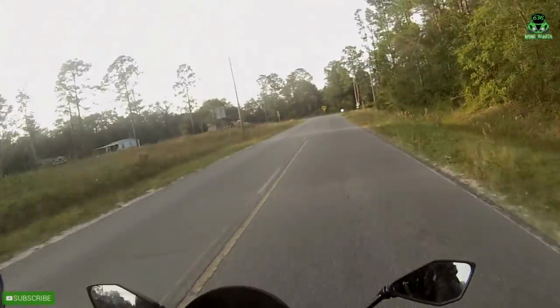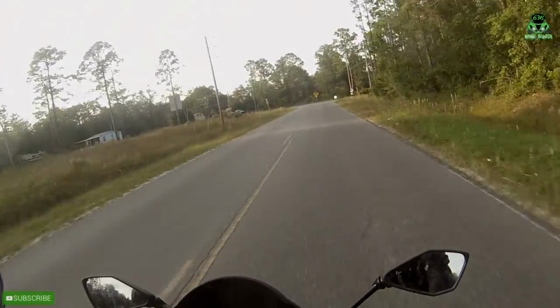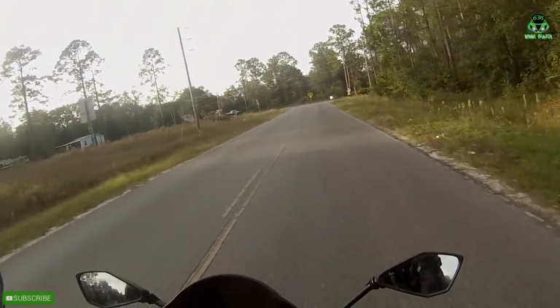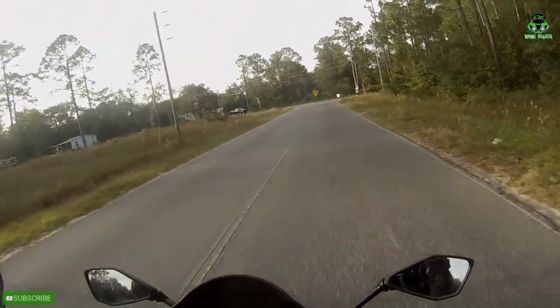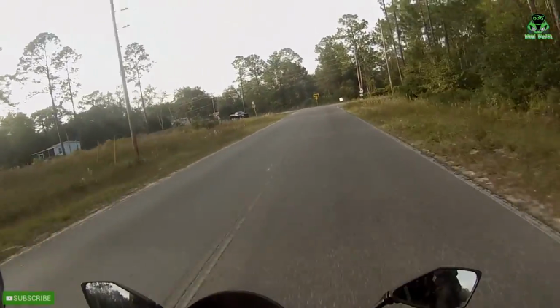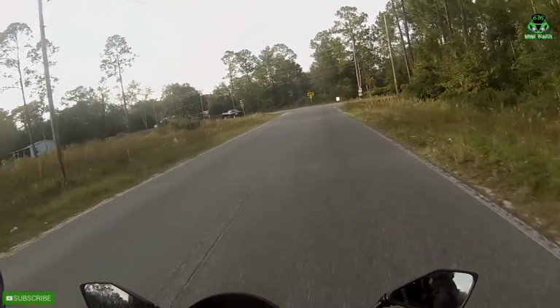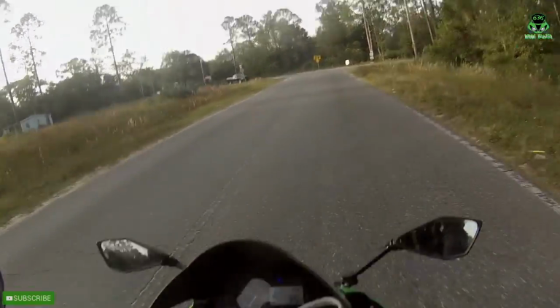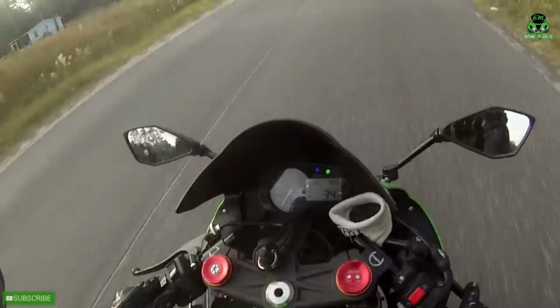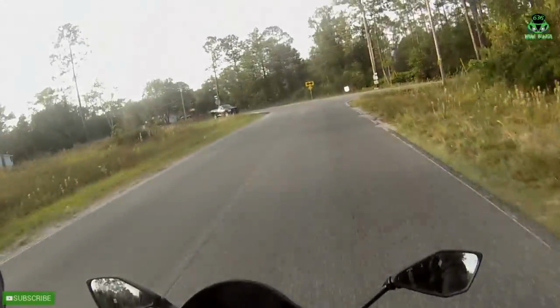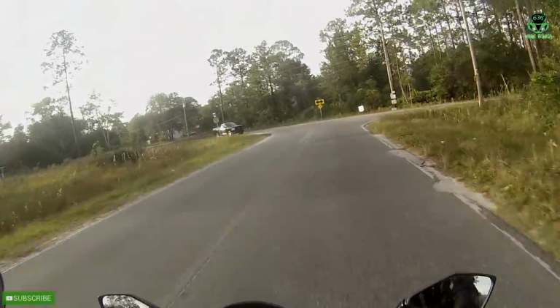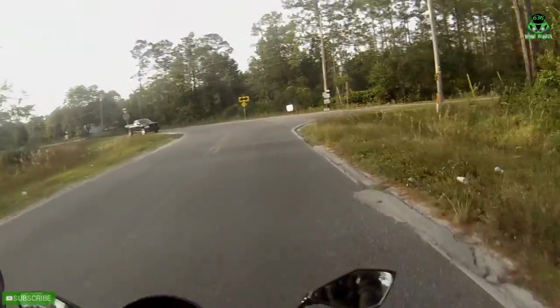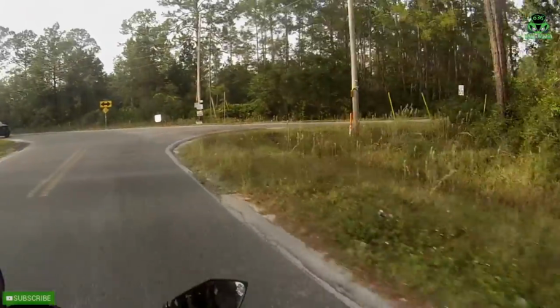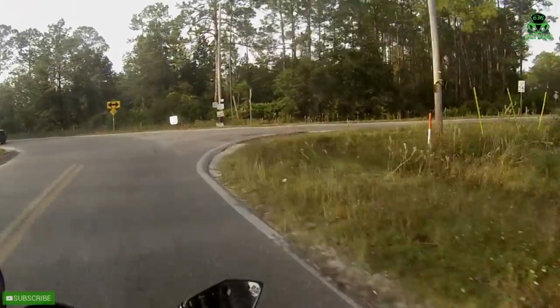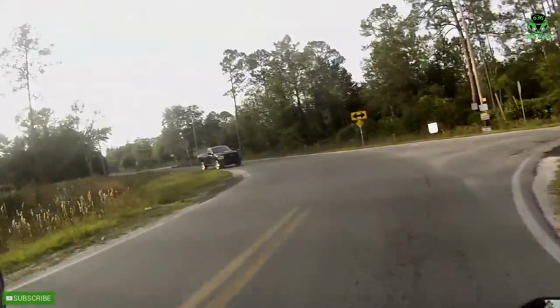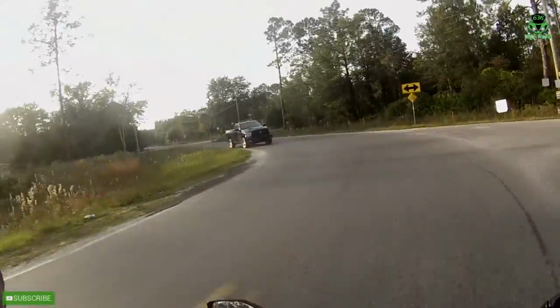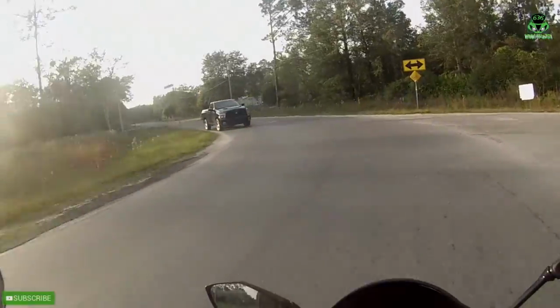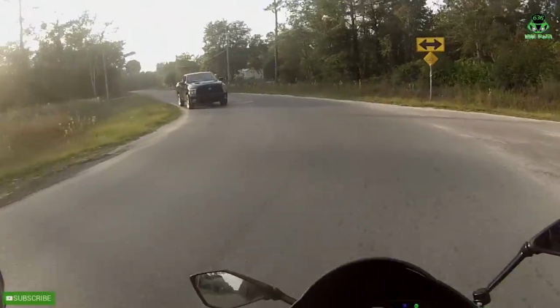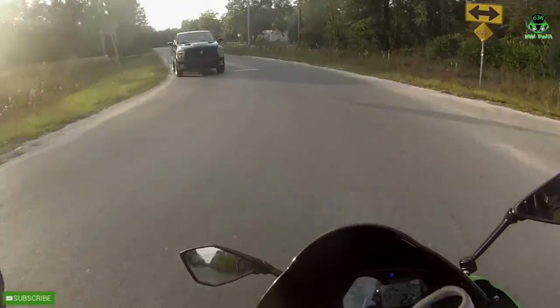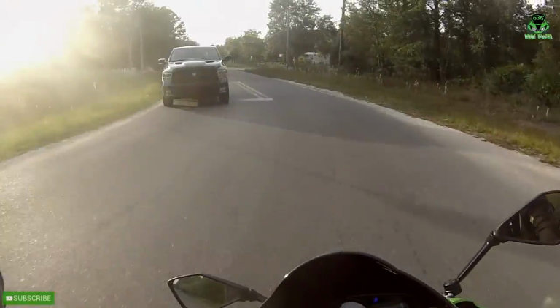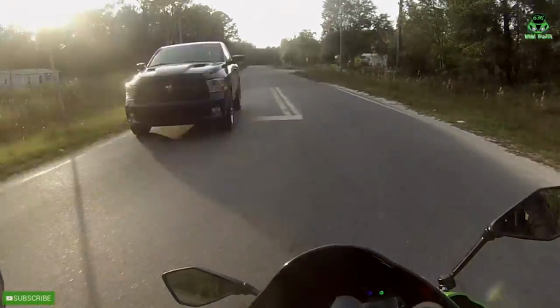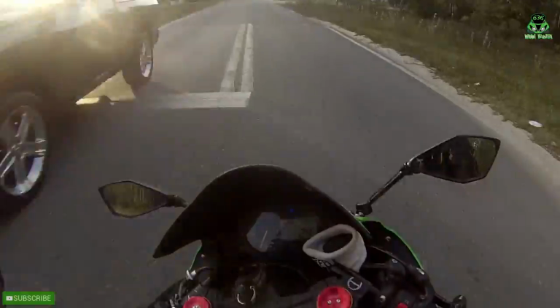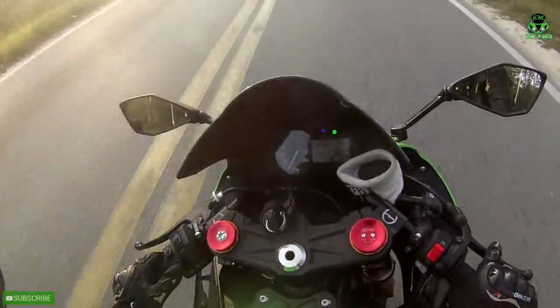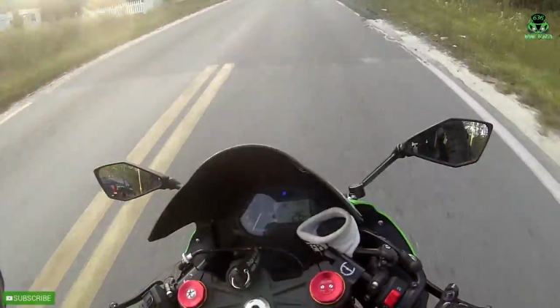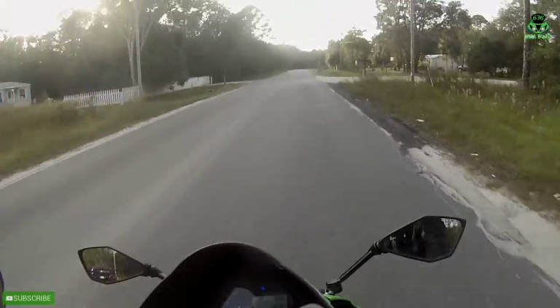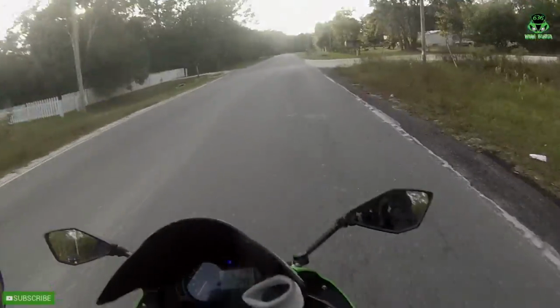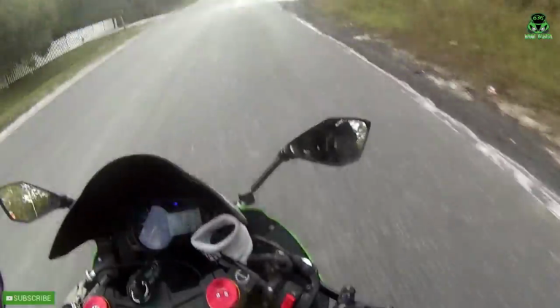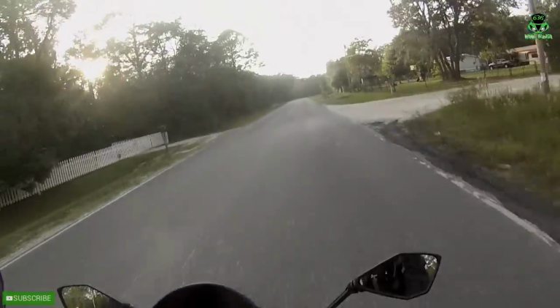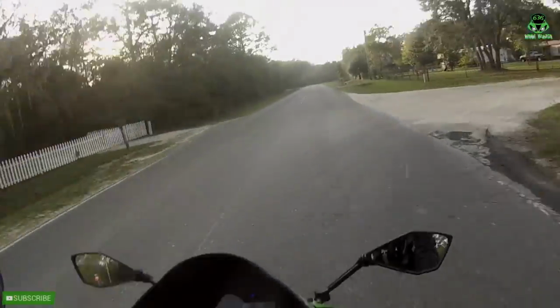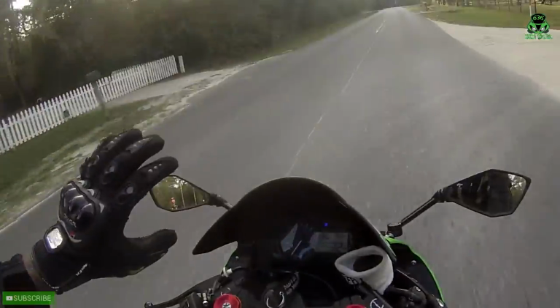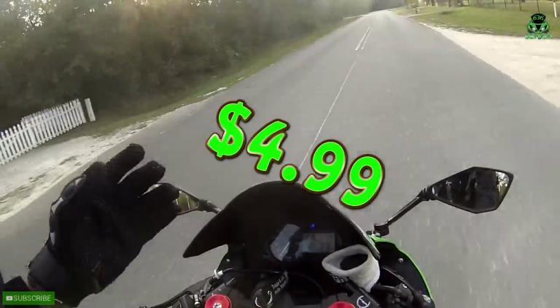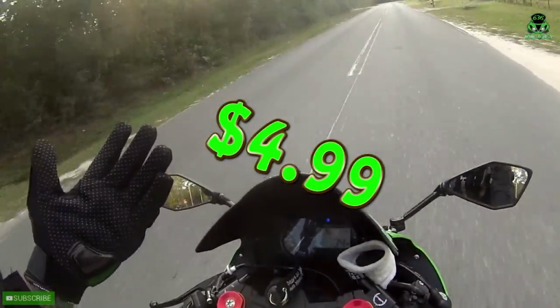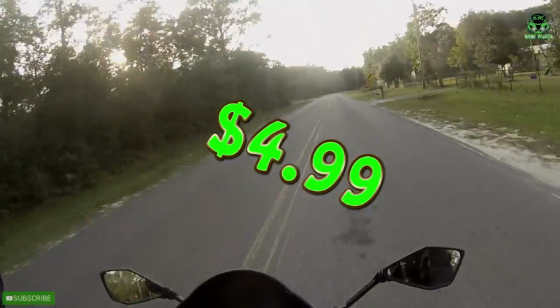They're a pretty cheap pair of gloves. I'm talking $4.99 on eBay with shipping.